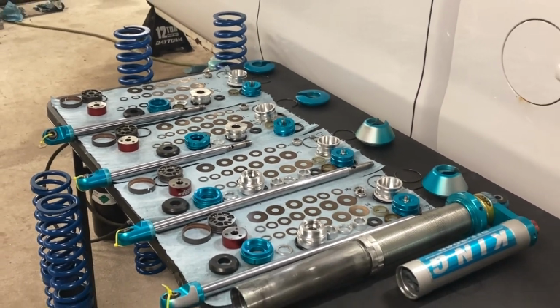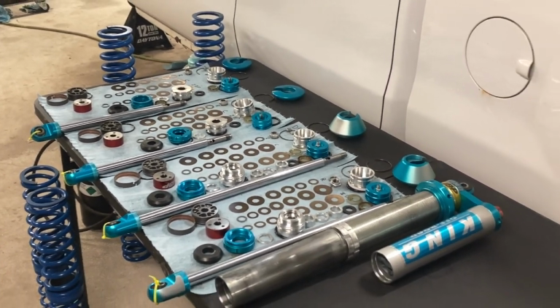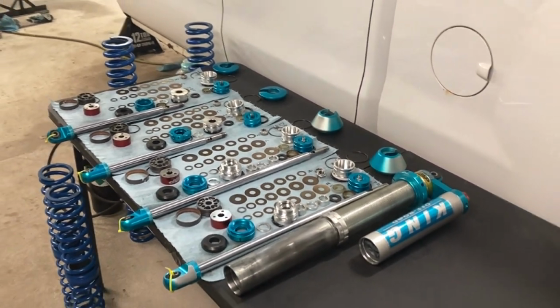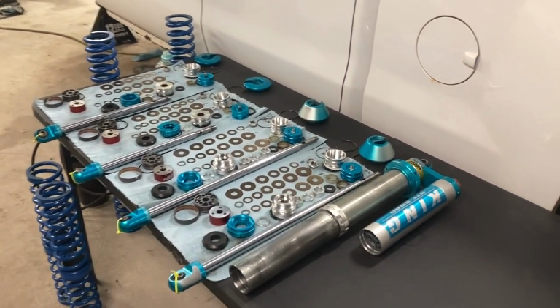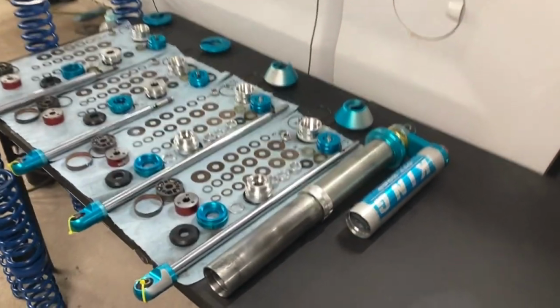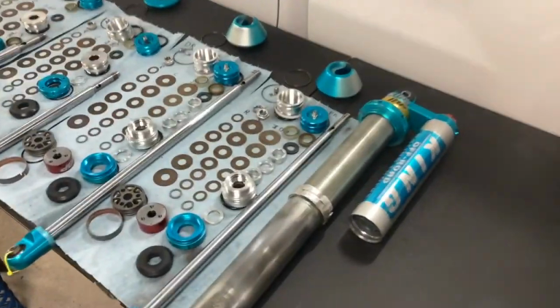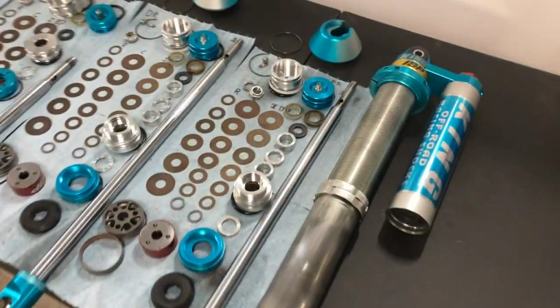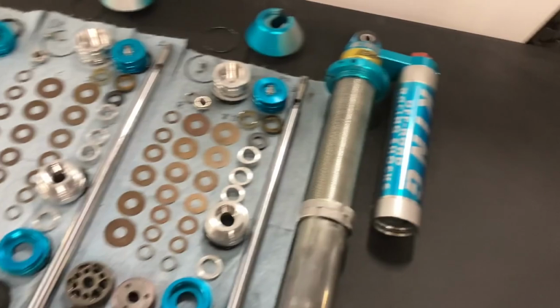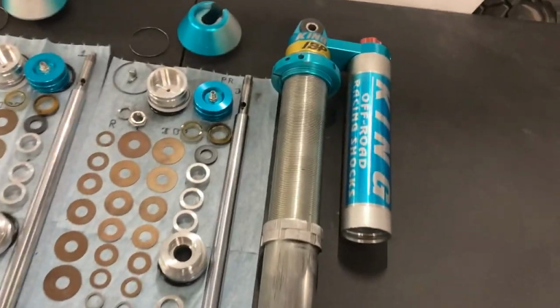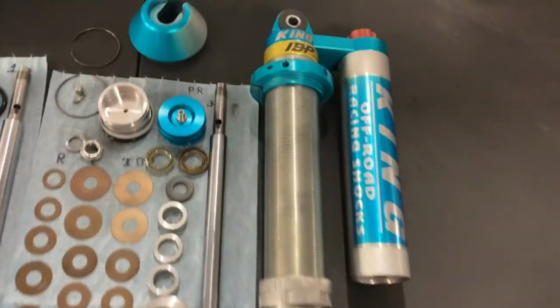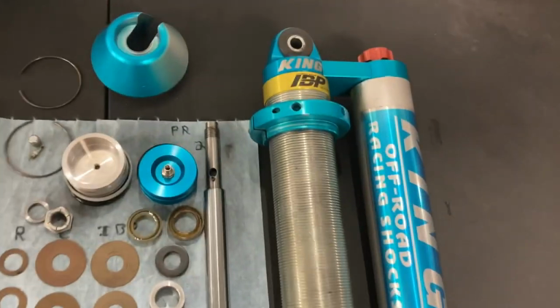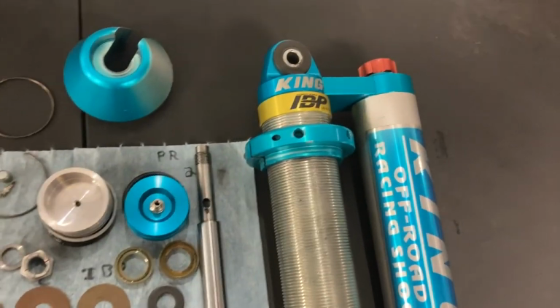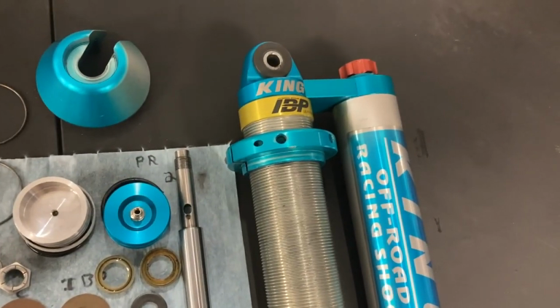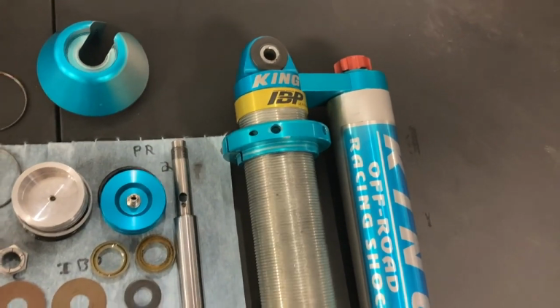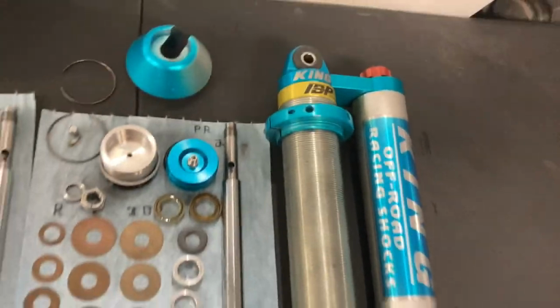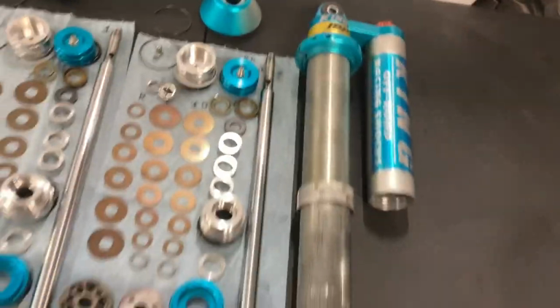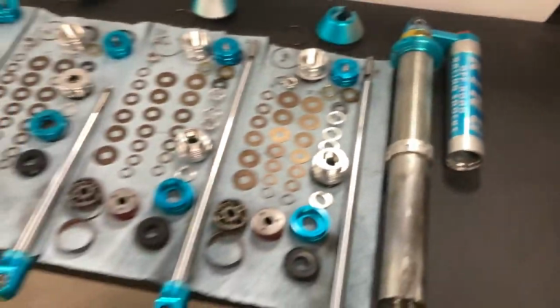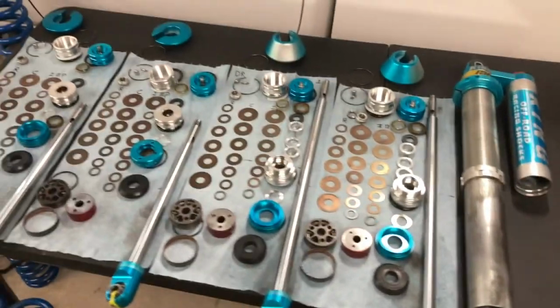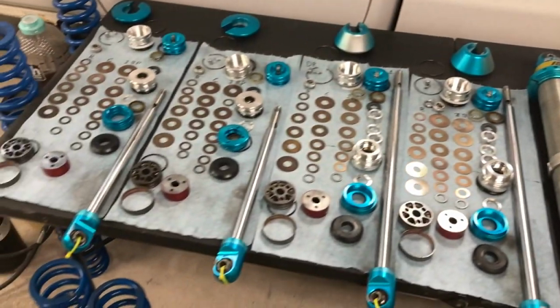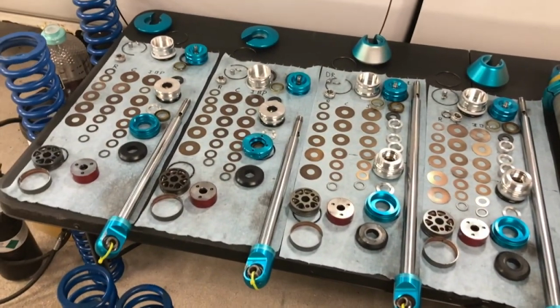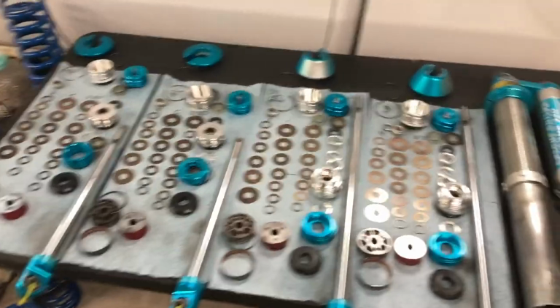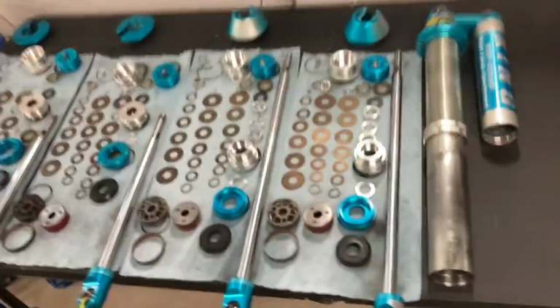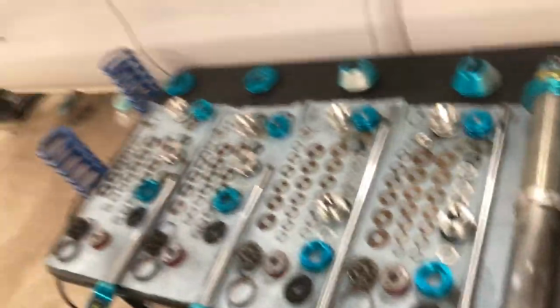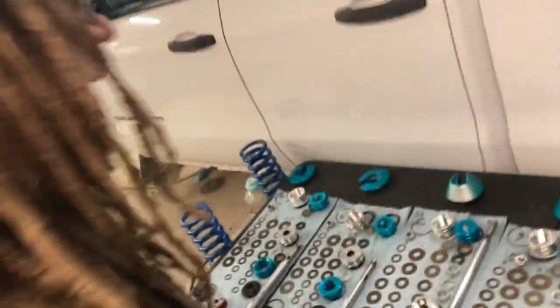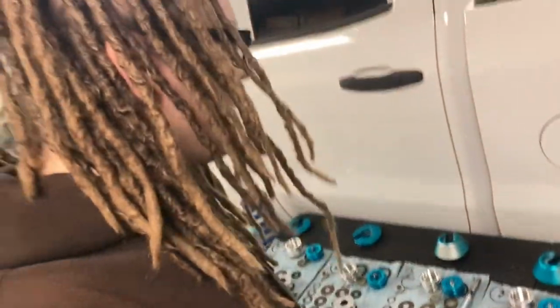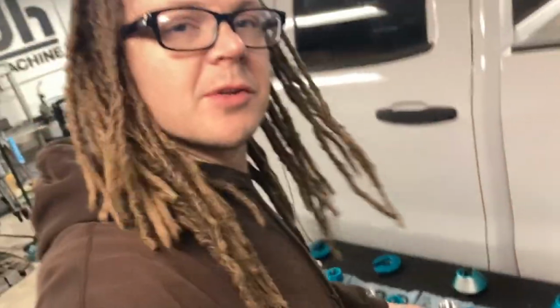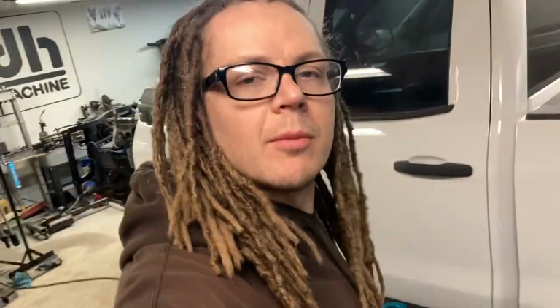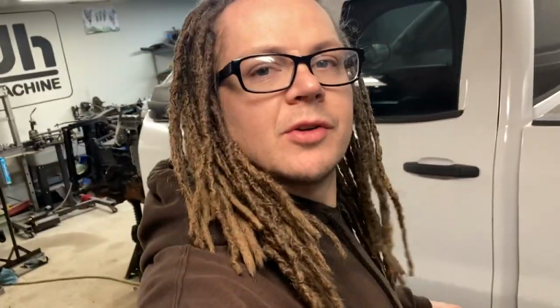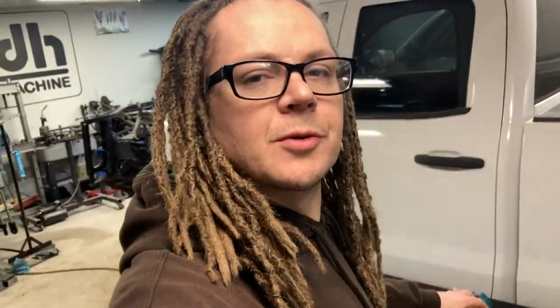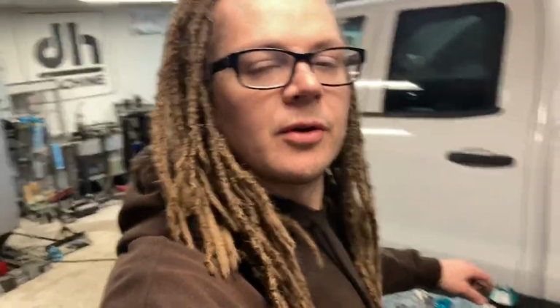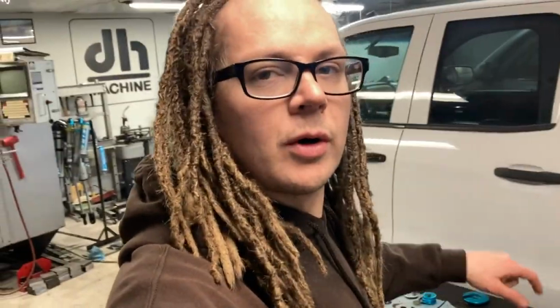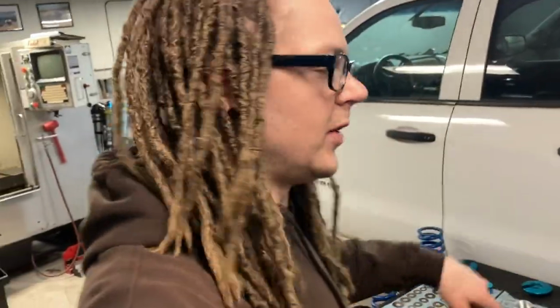I've got some shocks broken down here - these are King 2.5 IBP coilovers. IBP stands for Internal Bypass. These are in for some rebuilds: new oil, new seals.